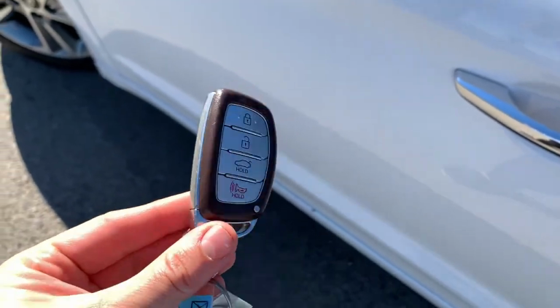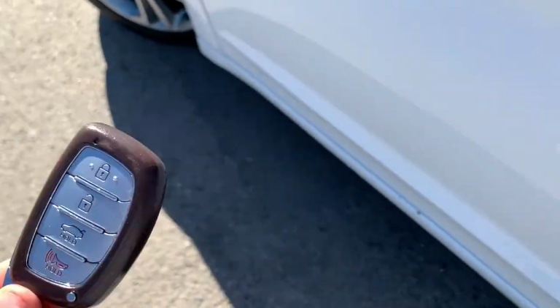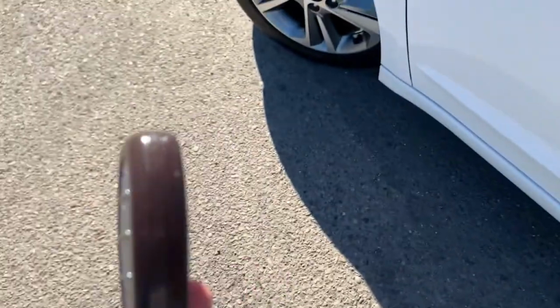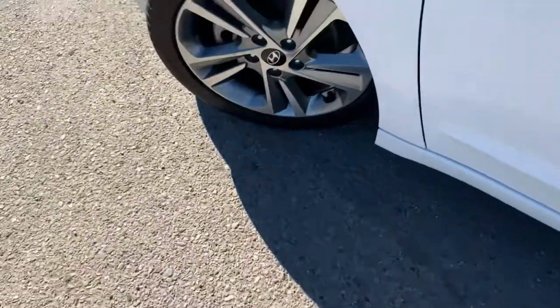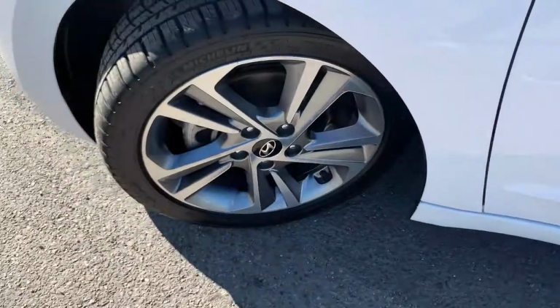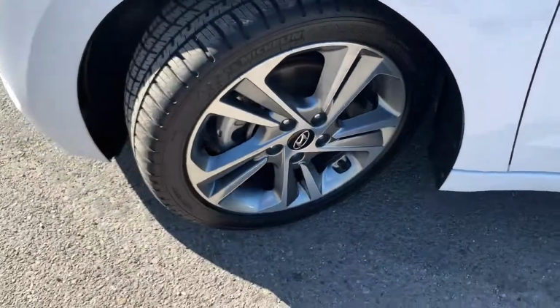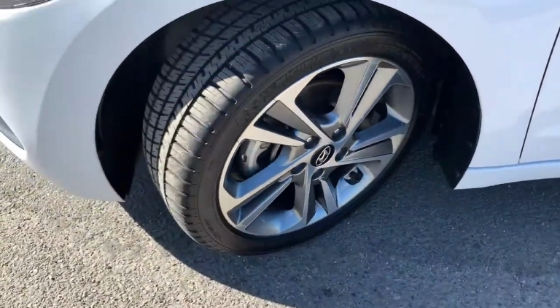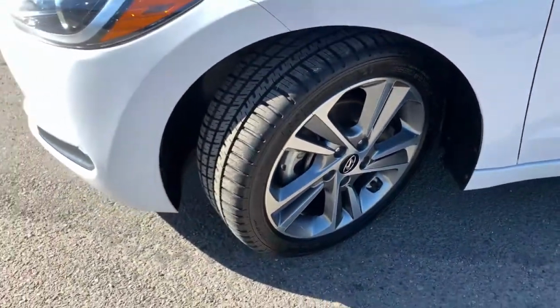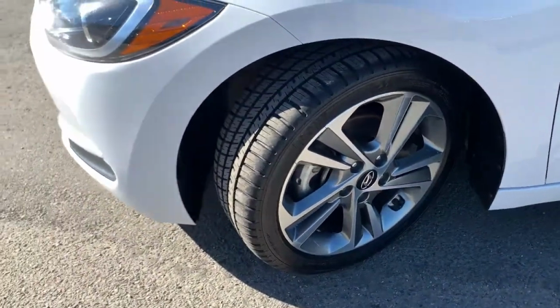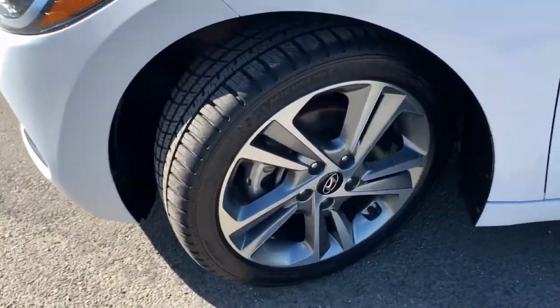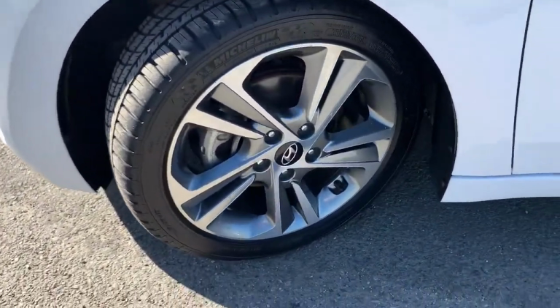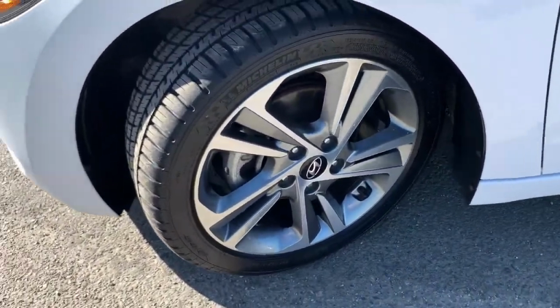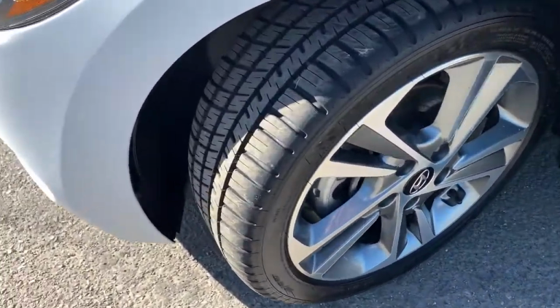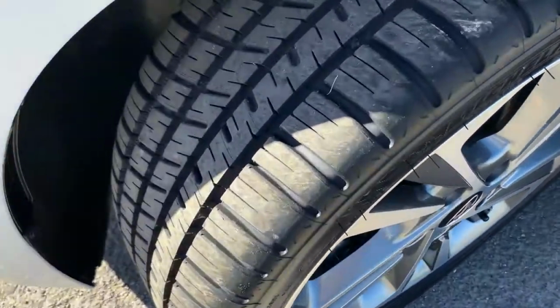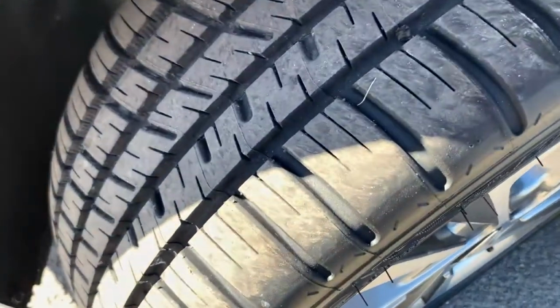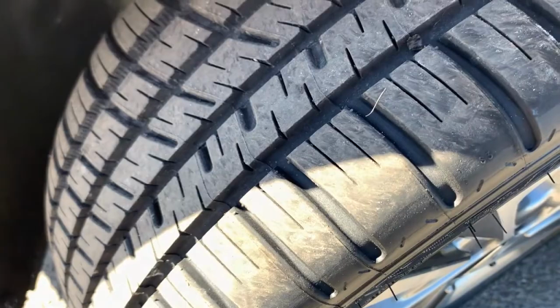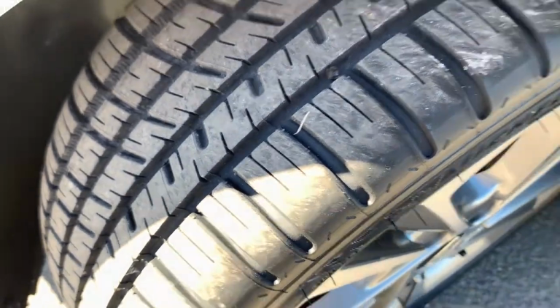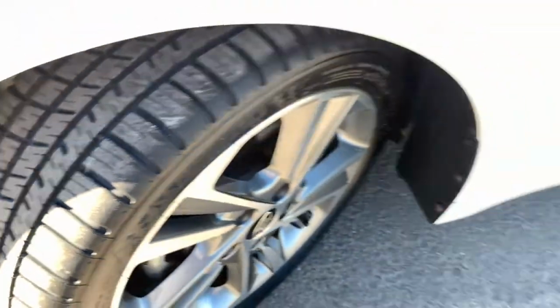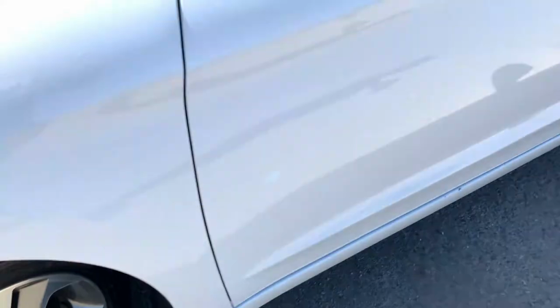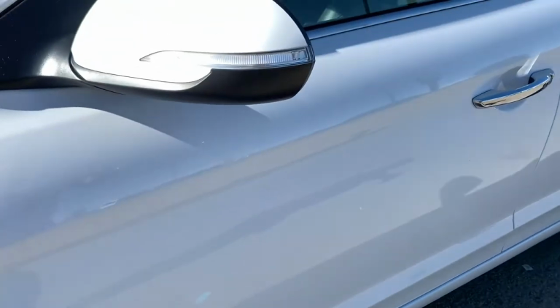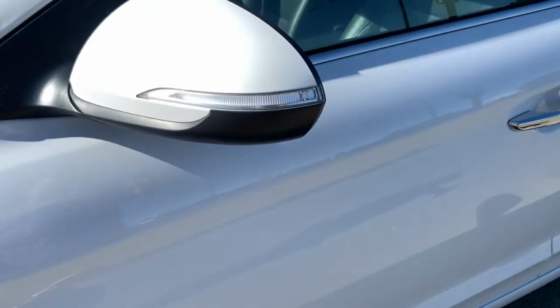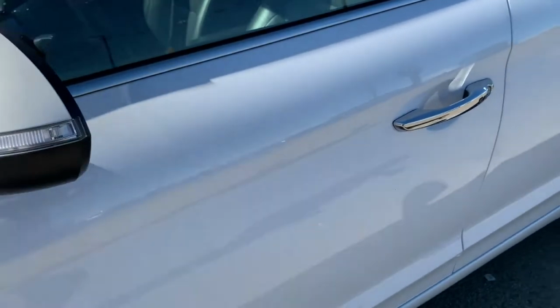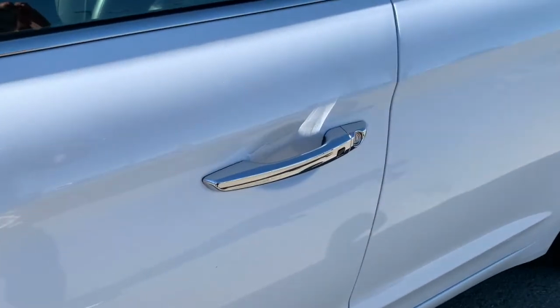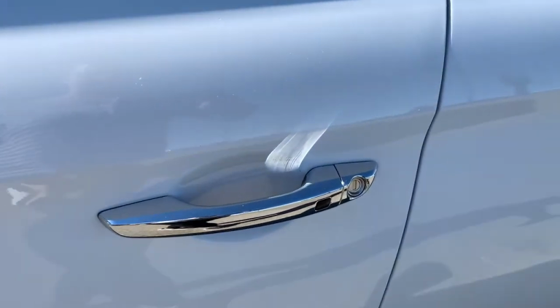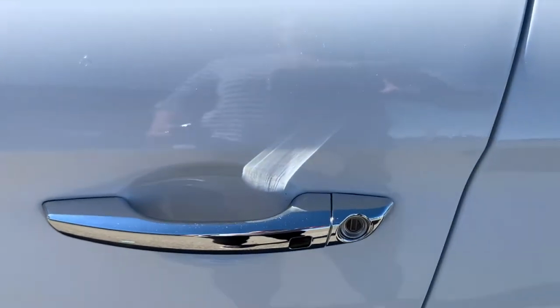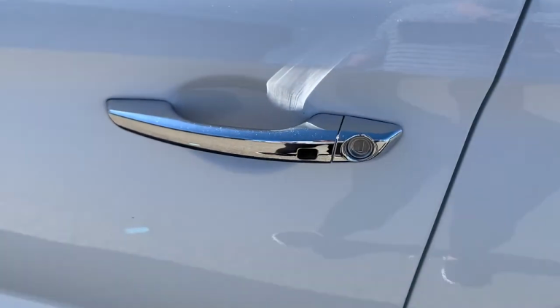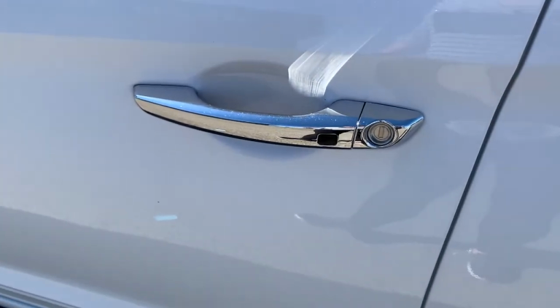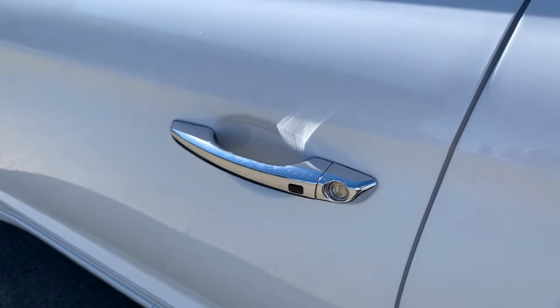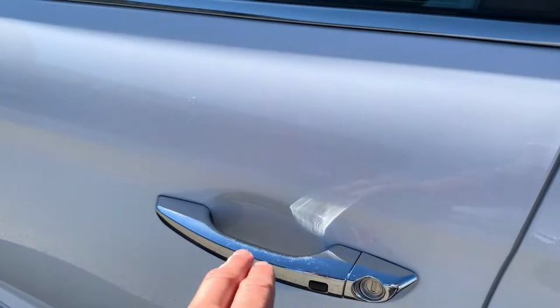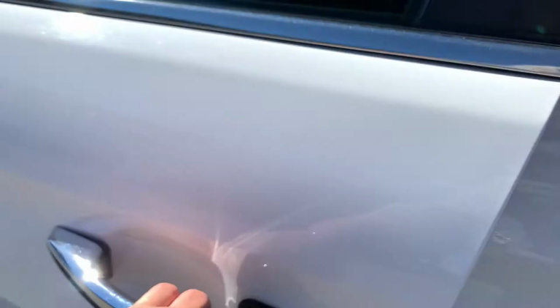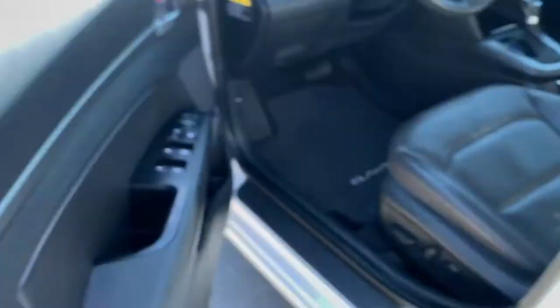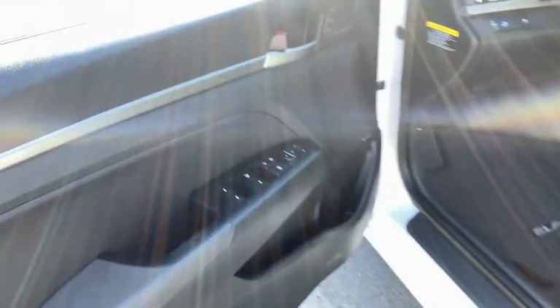Helping you in, you do get this factory remote with your unlock, lock, and panic button, as well as your trunk release. Just wanted to give you a quick close-up shot of those wheels and tires. Signal light indicators on the mirrors, which is a great safety feature, and a proximity key system helping you in.